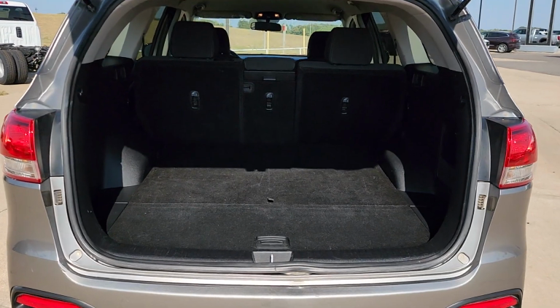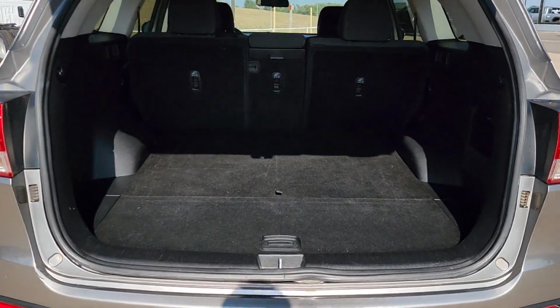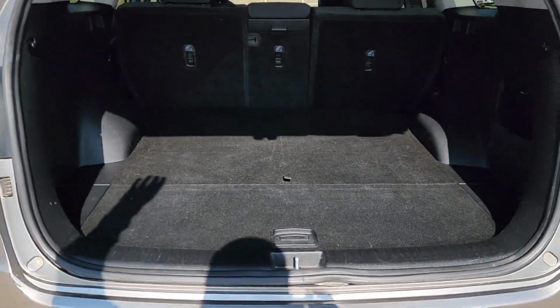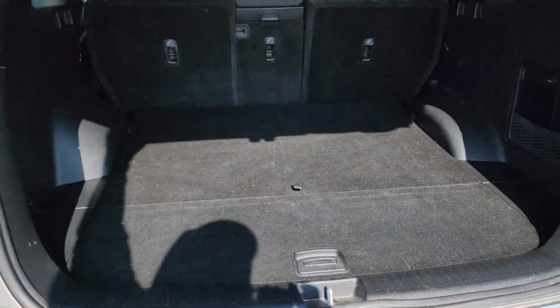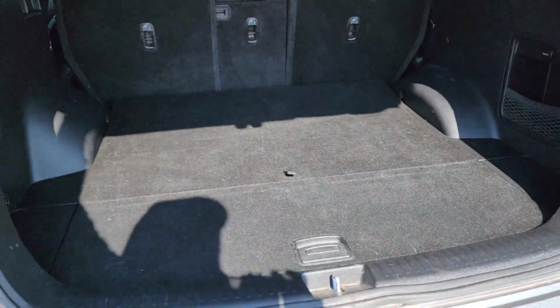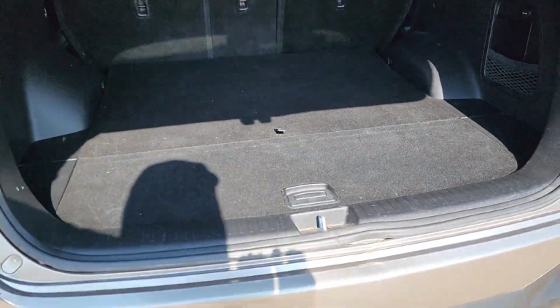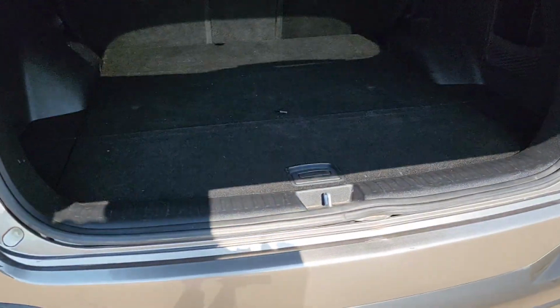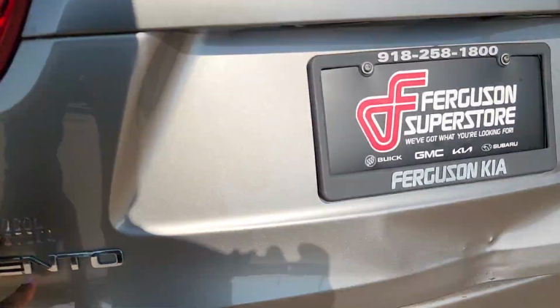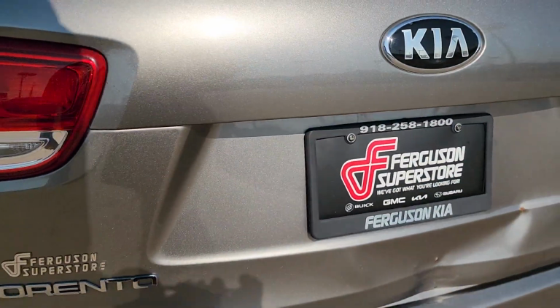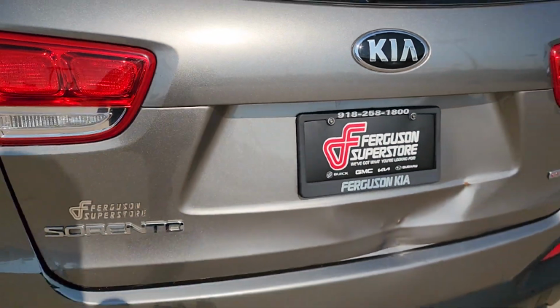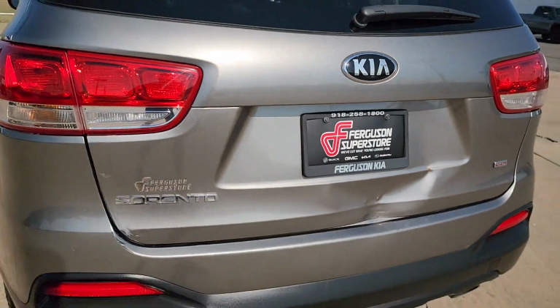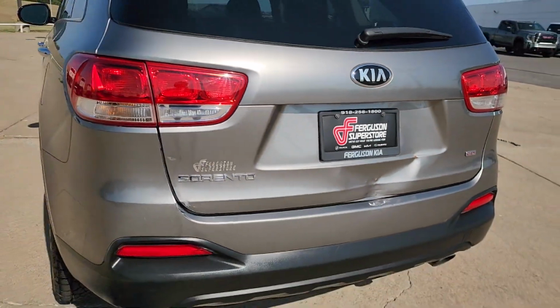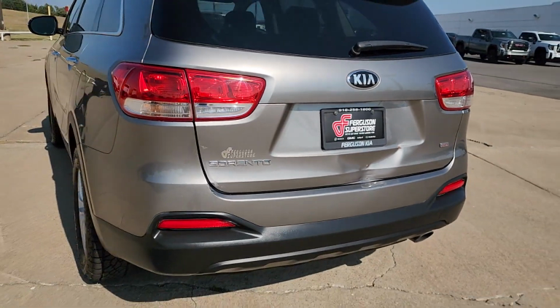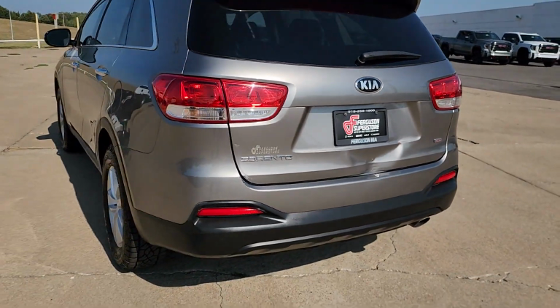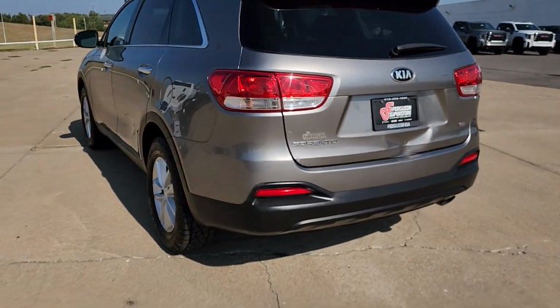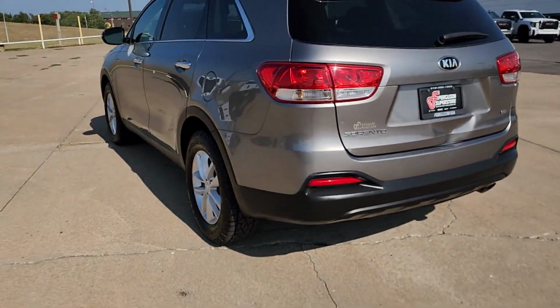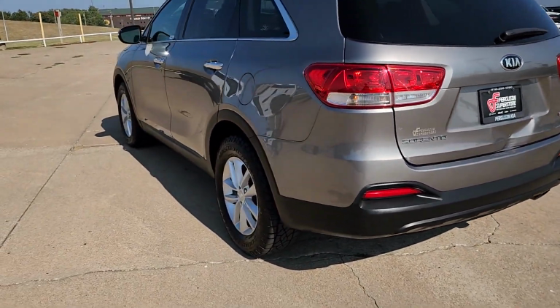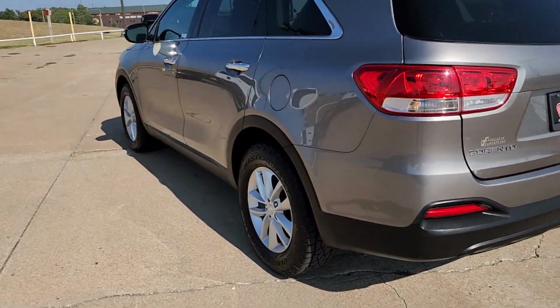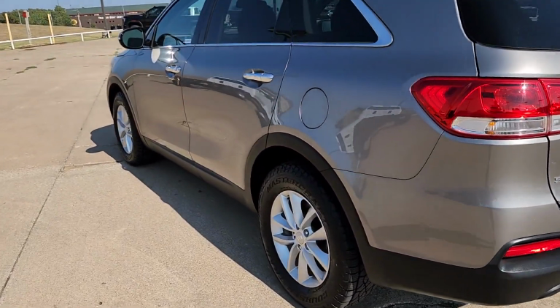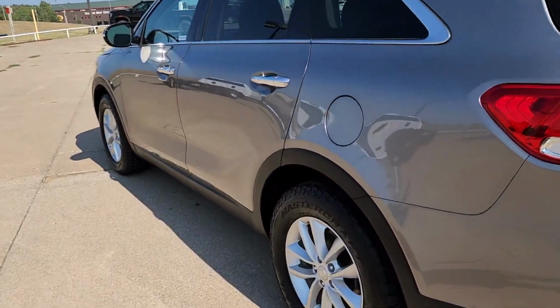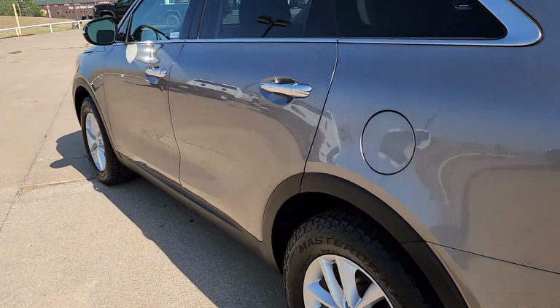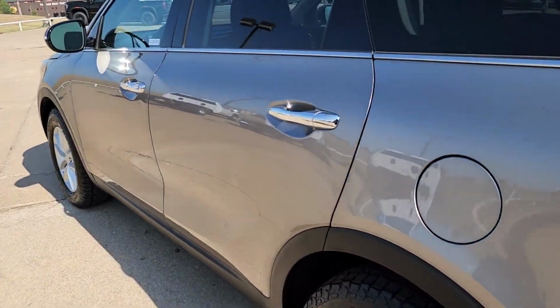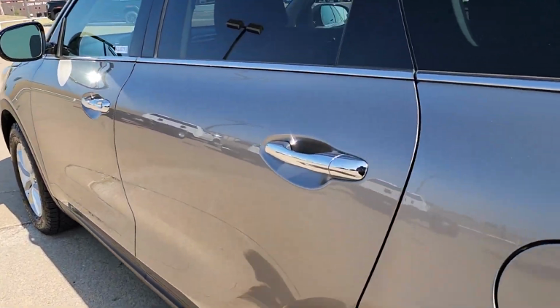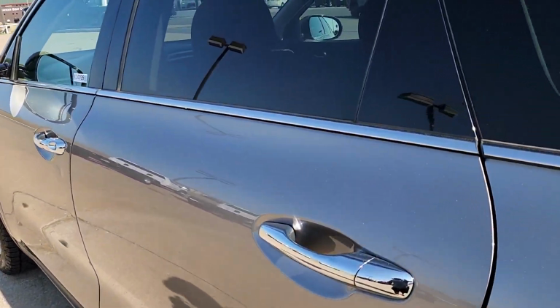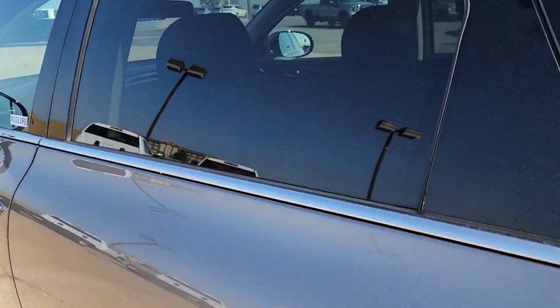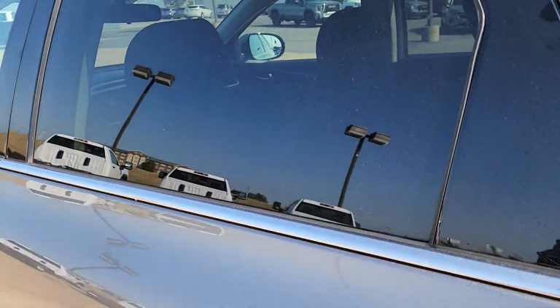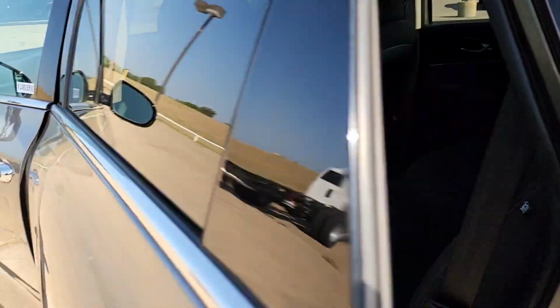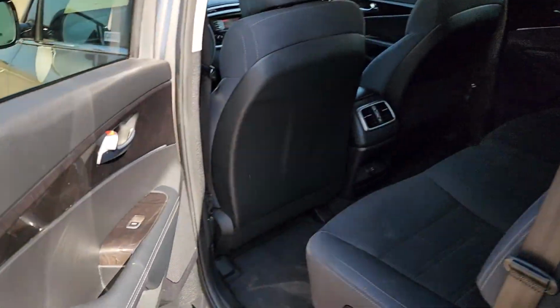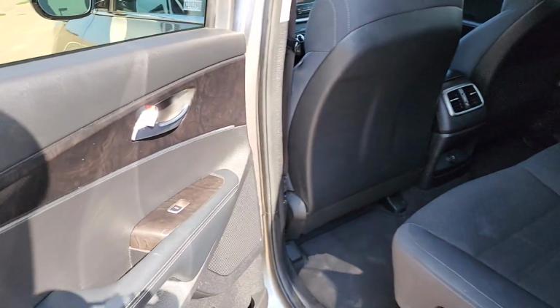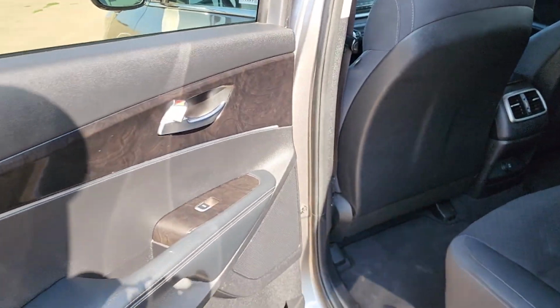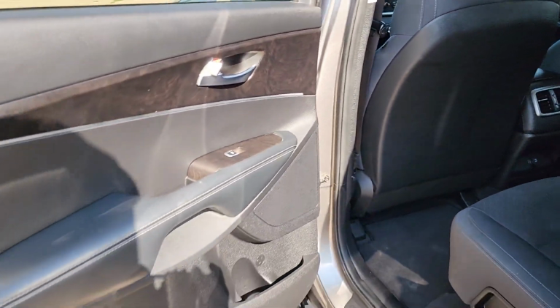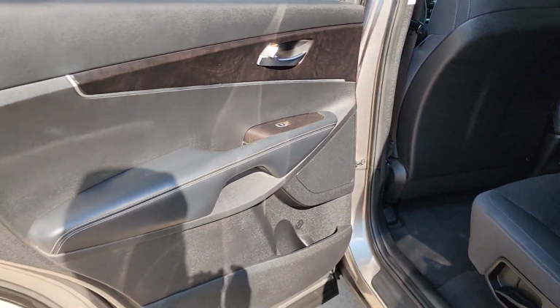Keyless entry, wood grain interior trim, satellite radio, heated mirrors, aluminum wheels, steering wheel audio controls, Bluetooth connection, stability control, rear spoiler.